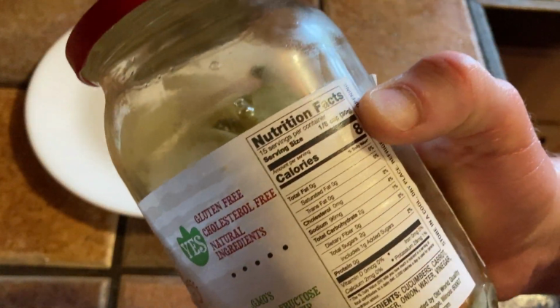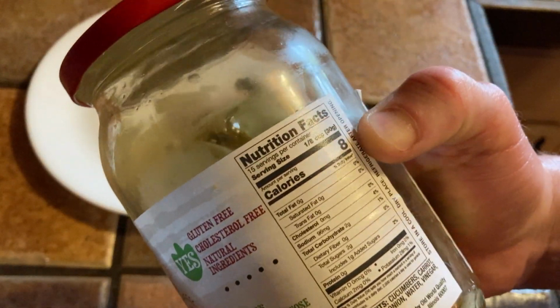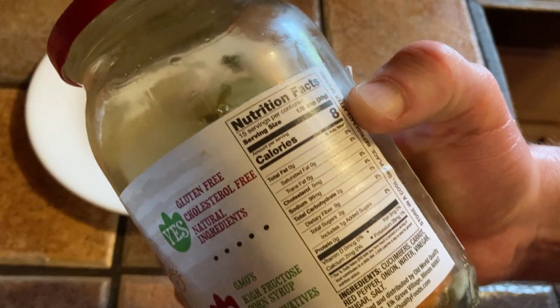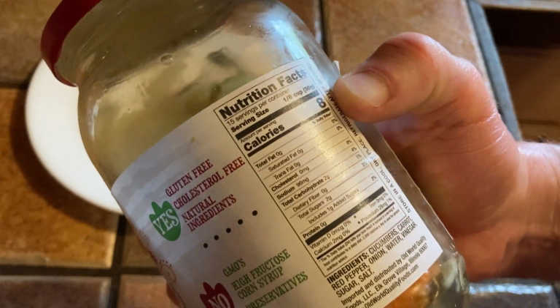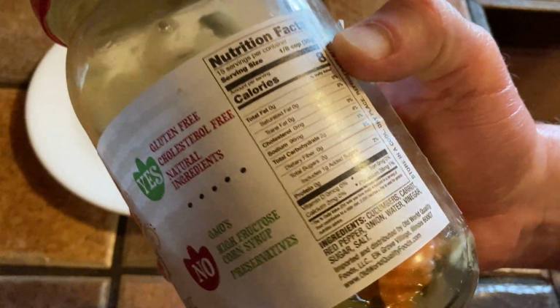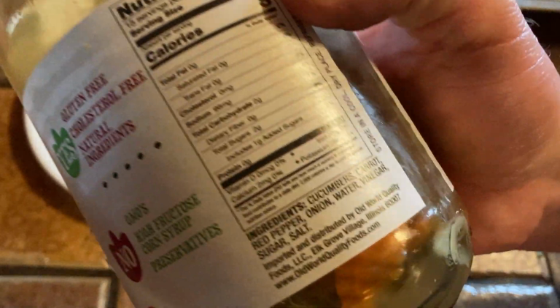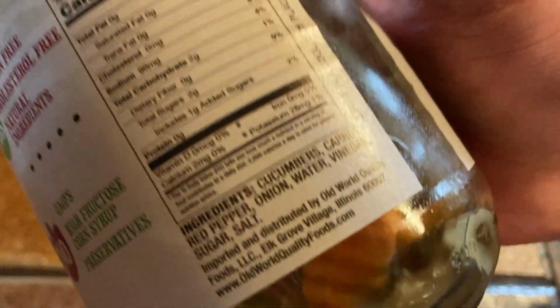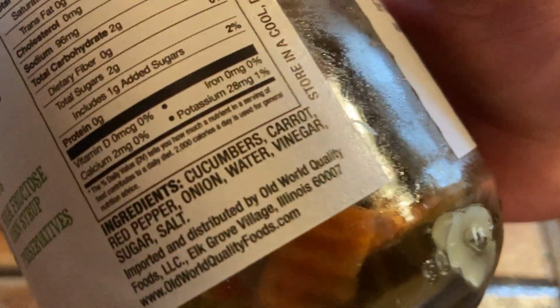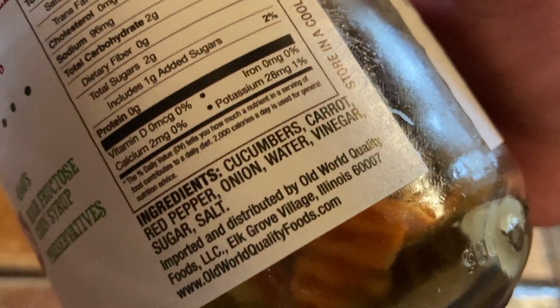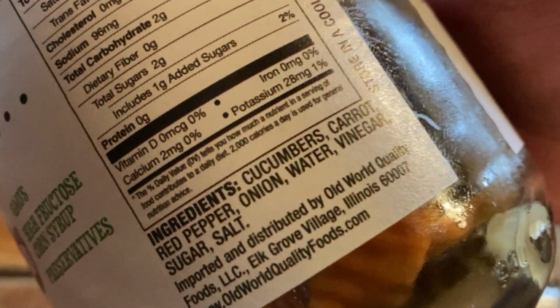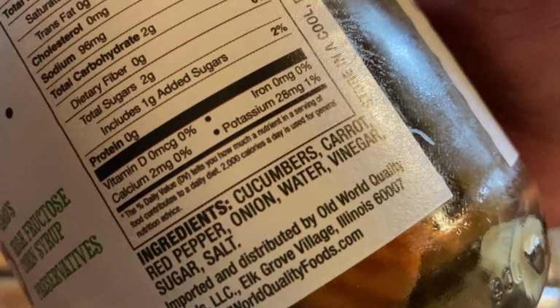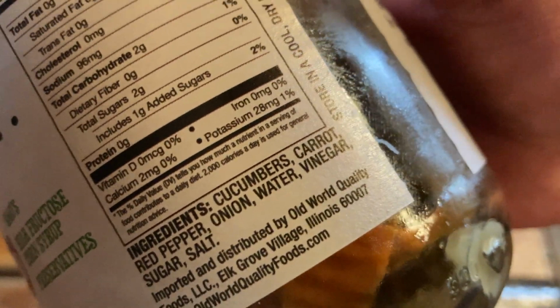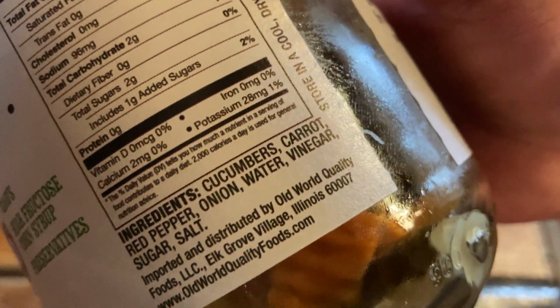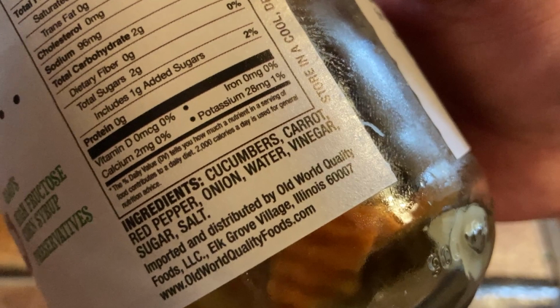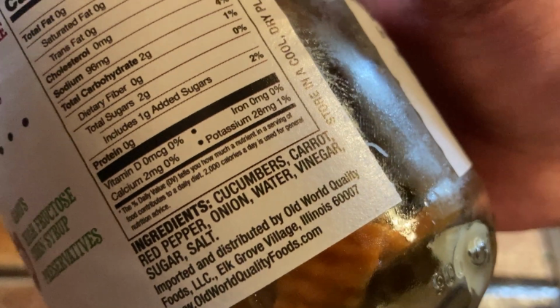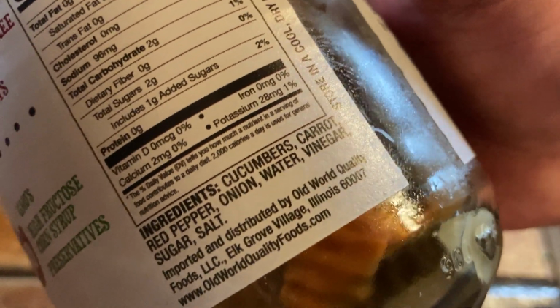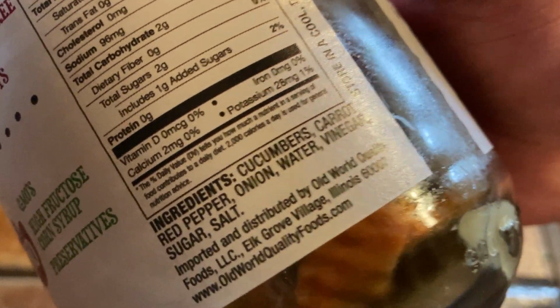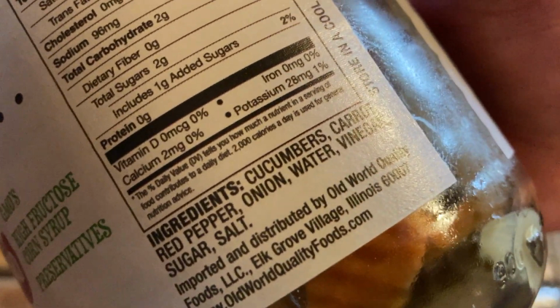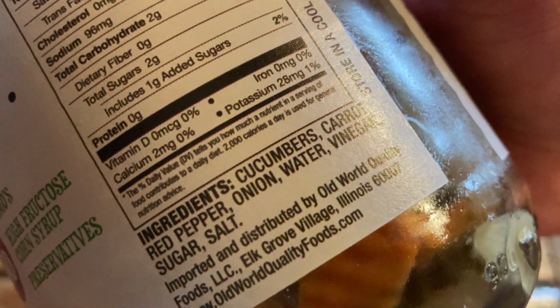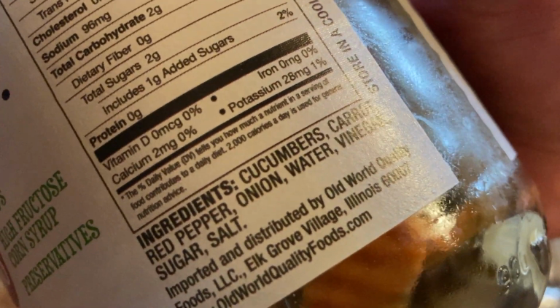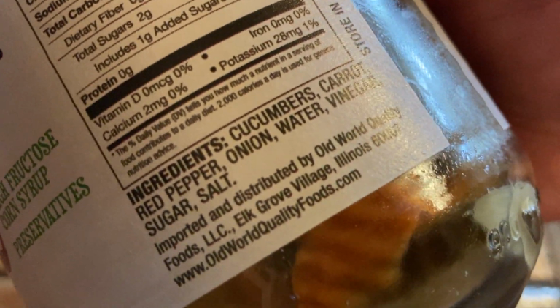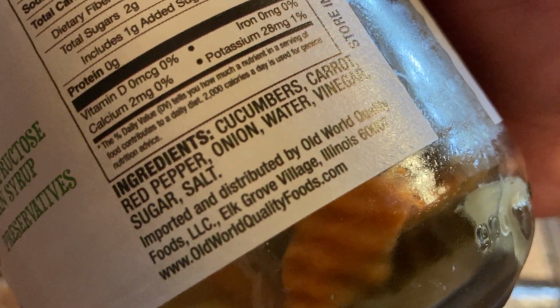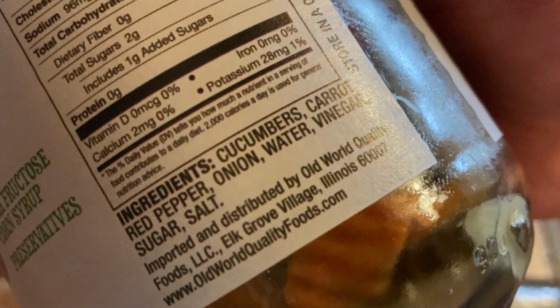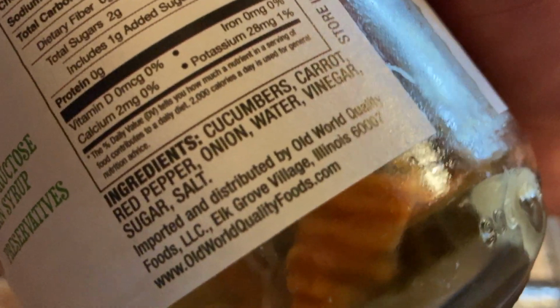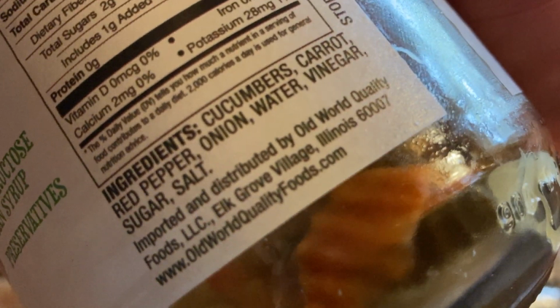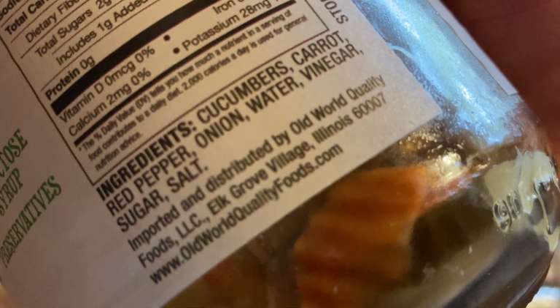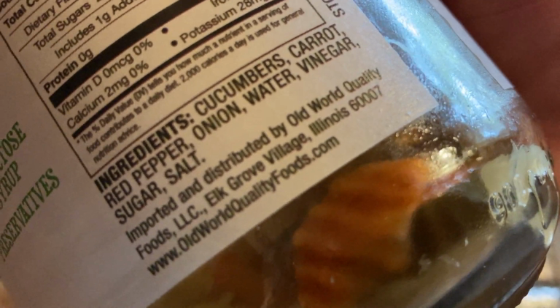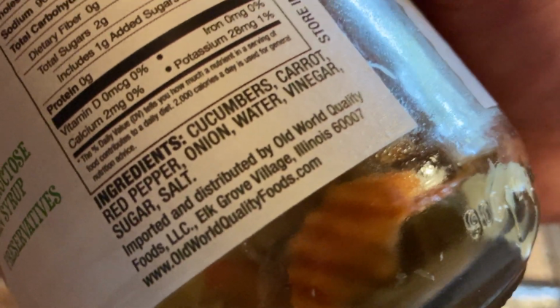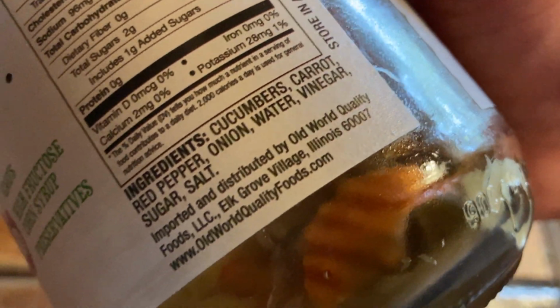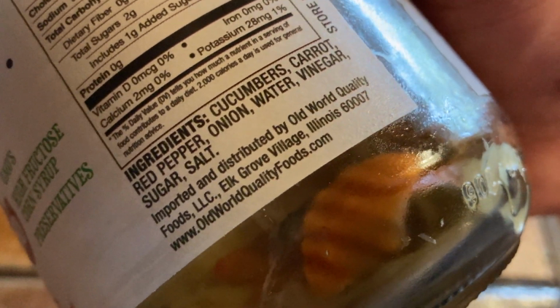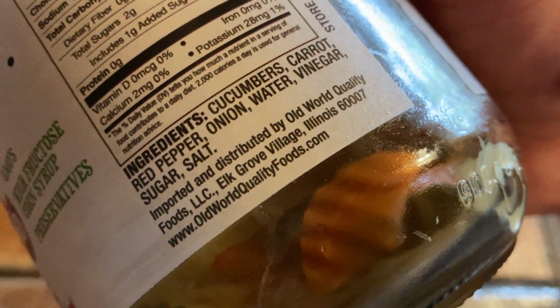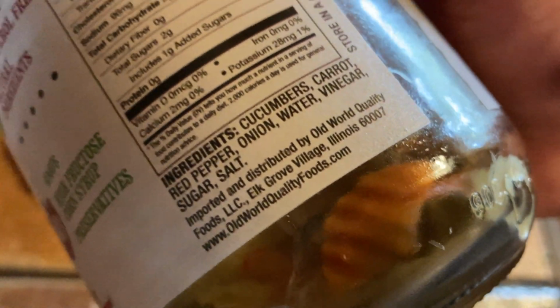One-eighth of a cup is only eight calories, and it contains cucumbers, carrot, red pepper, onion, water, vinegar, sugar, and salt. Imported and distributed by Old World Quality Foods, LLC, Elk Grove, Illinois.